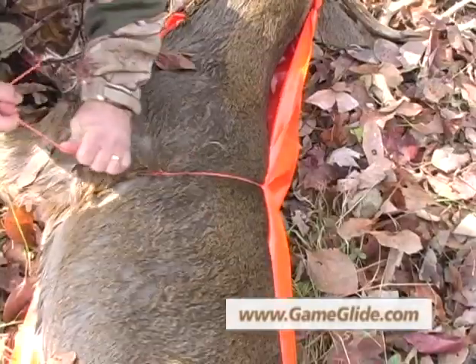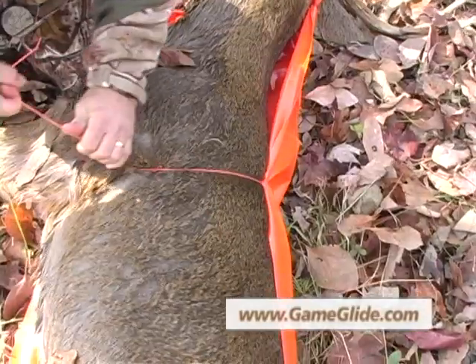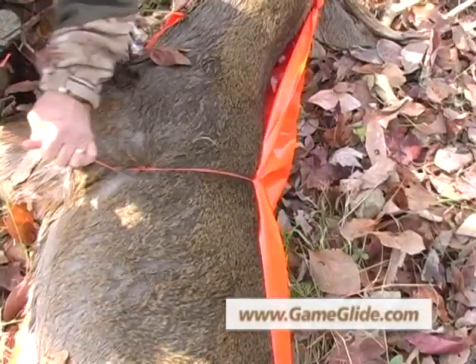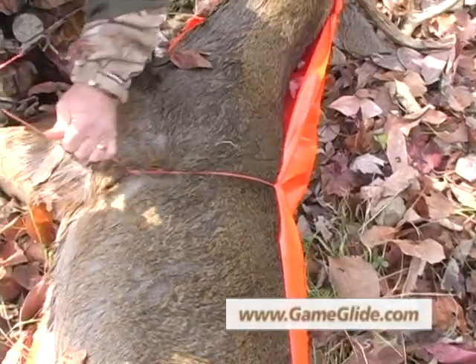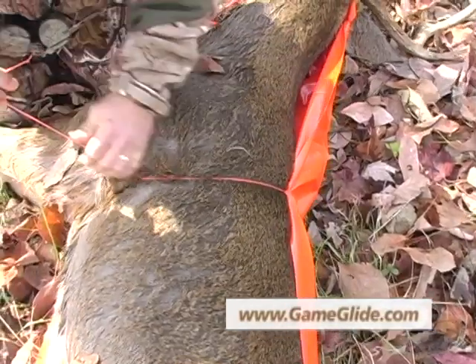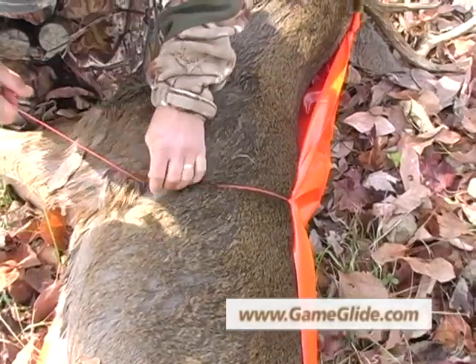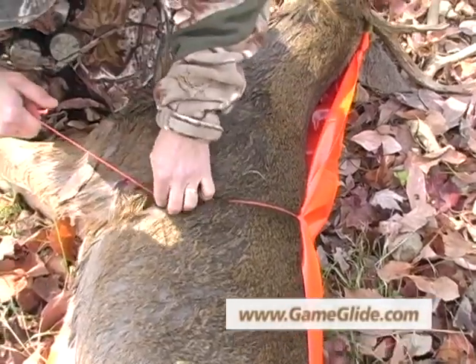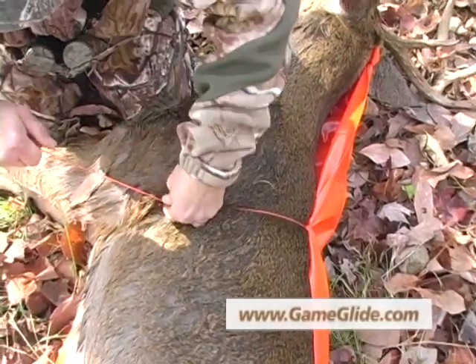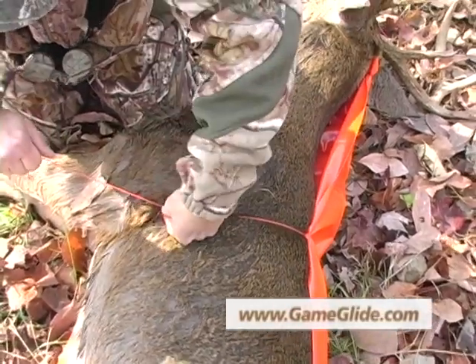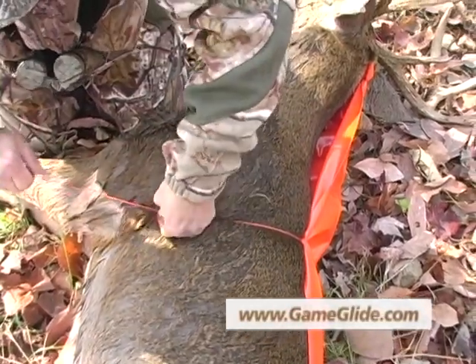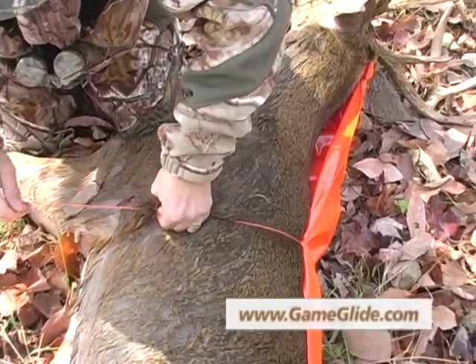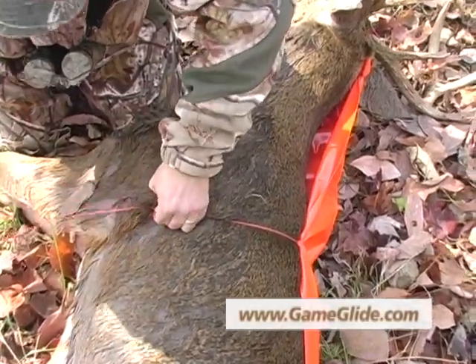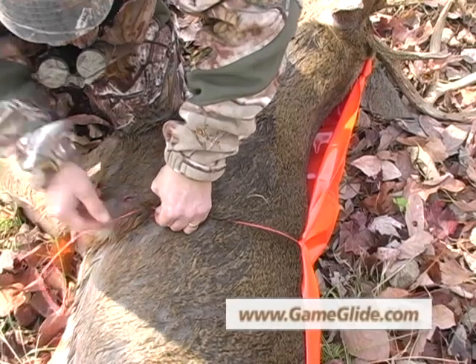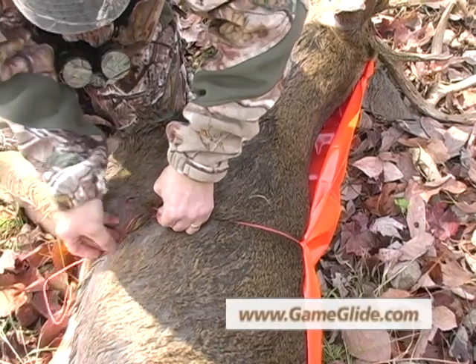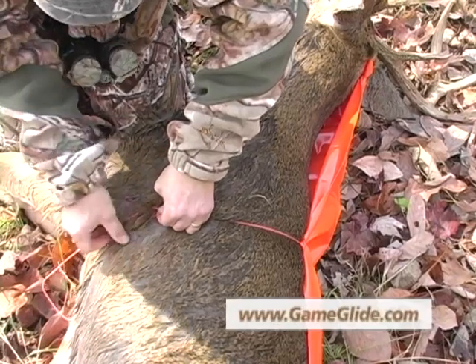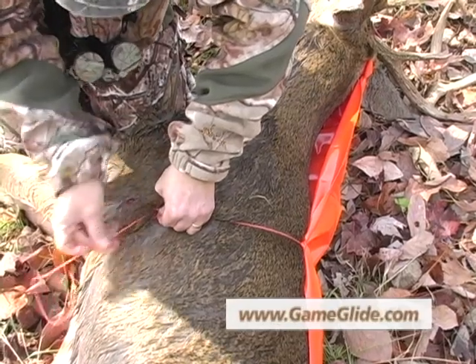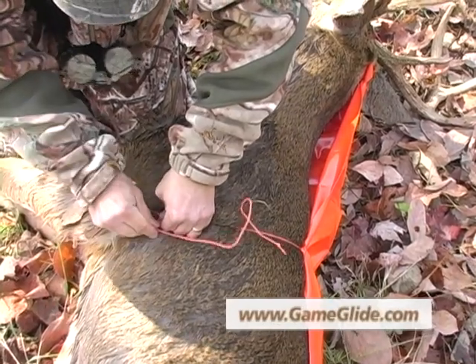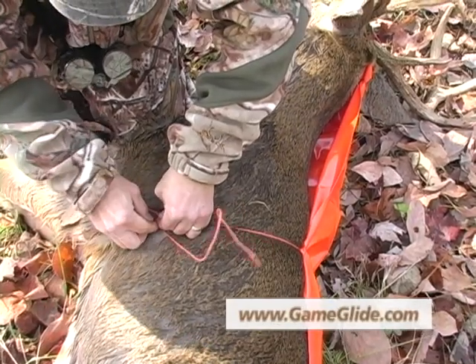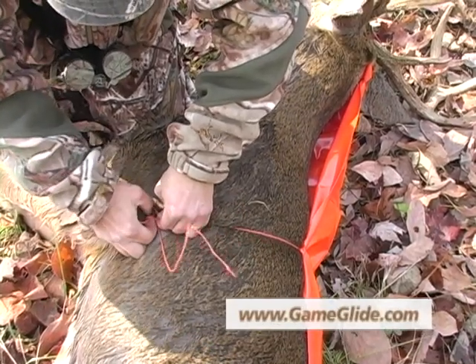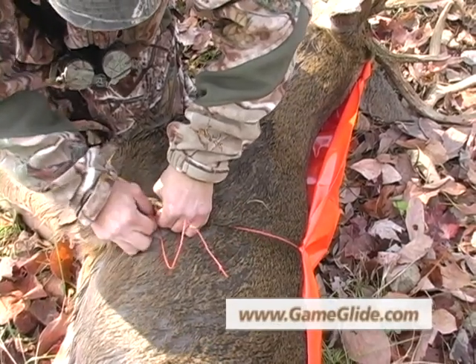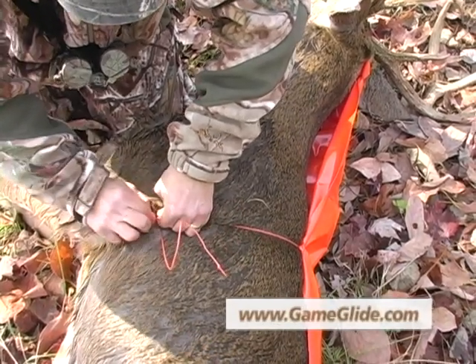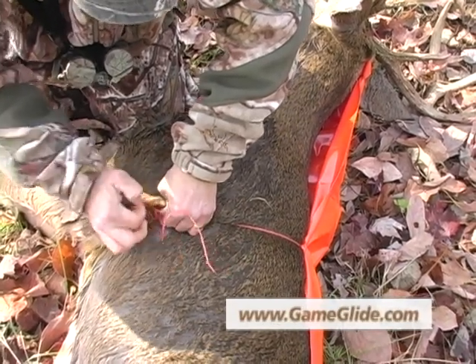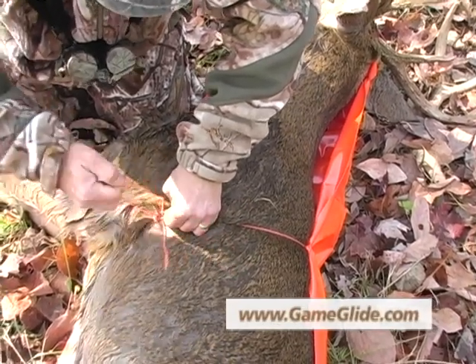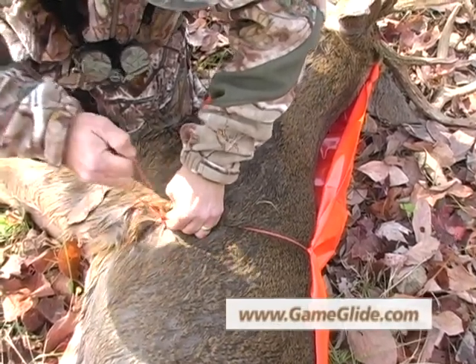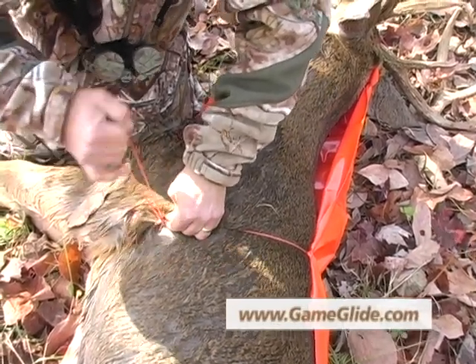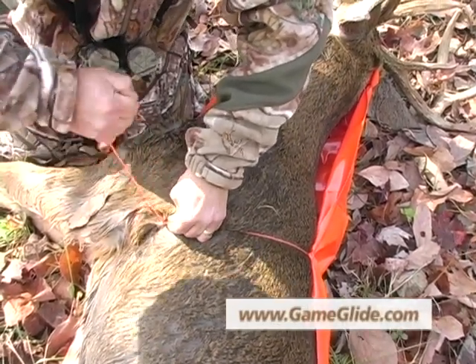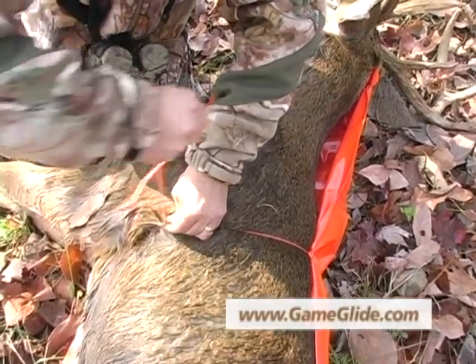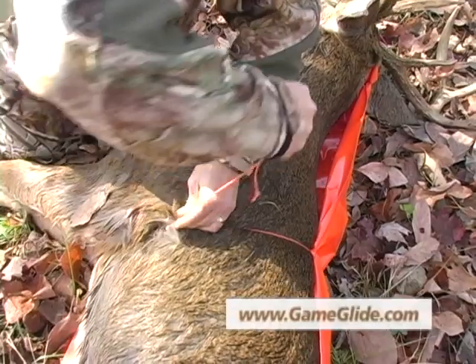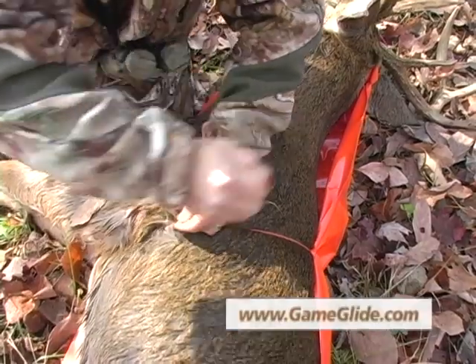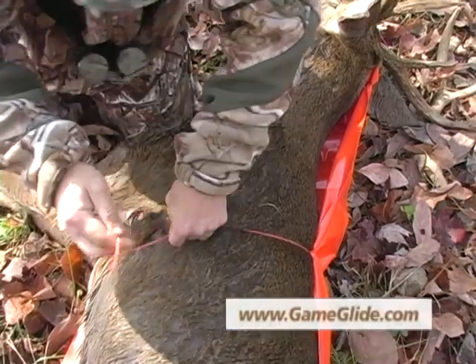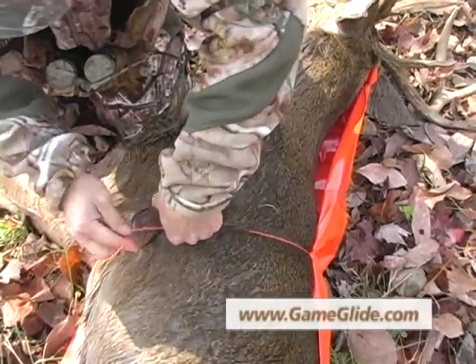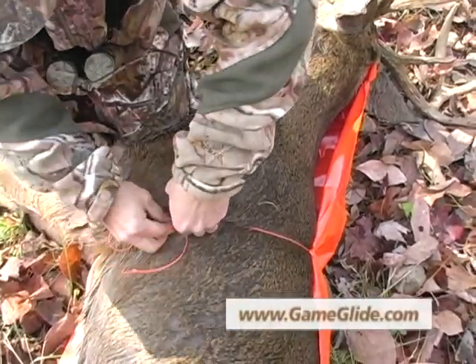And you can pull real tight on this because the rope goes all the way around the body of the deer, so get it nice and tight. Again, pull through and tie yourself a knot or two.